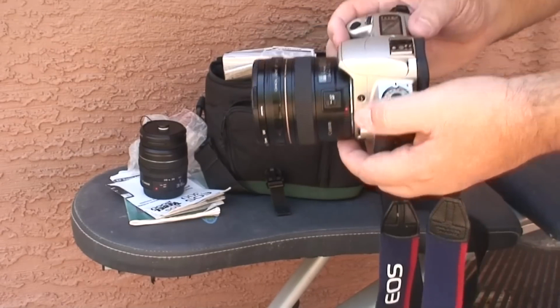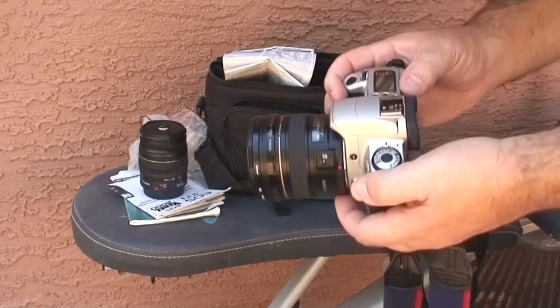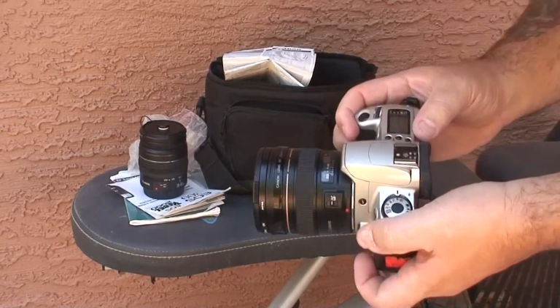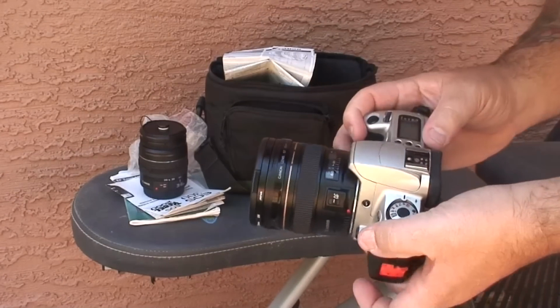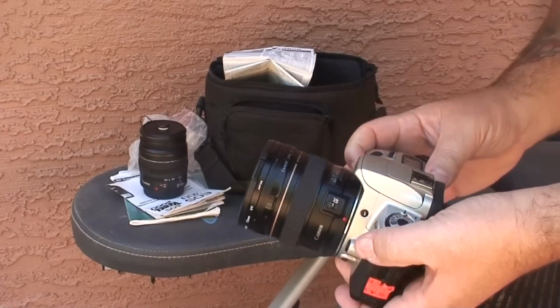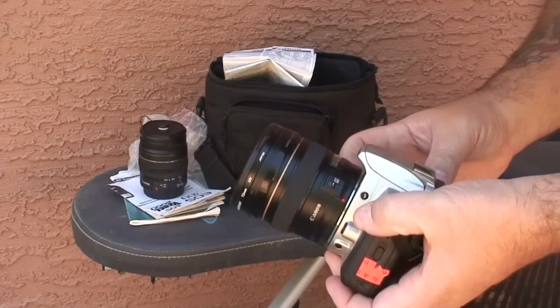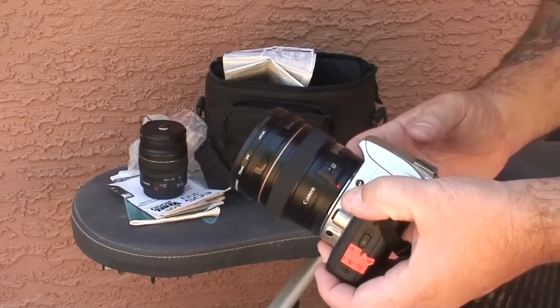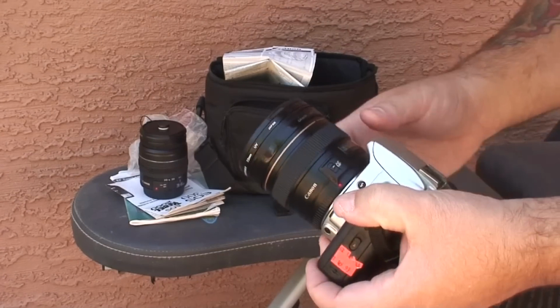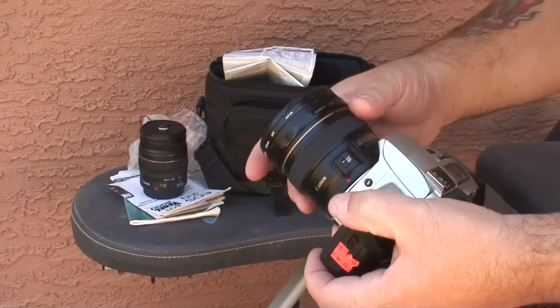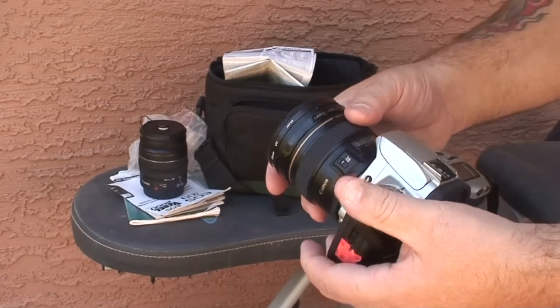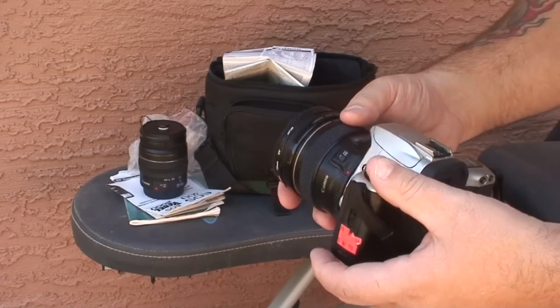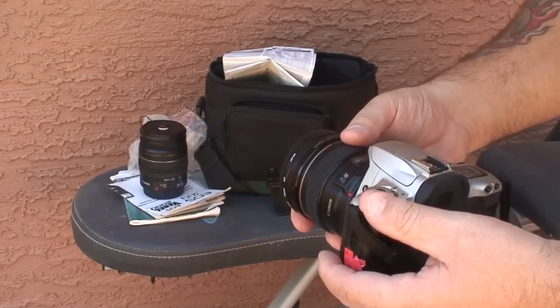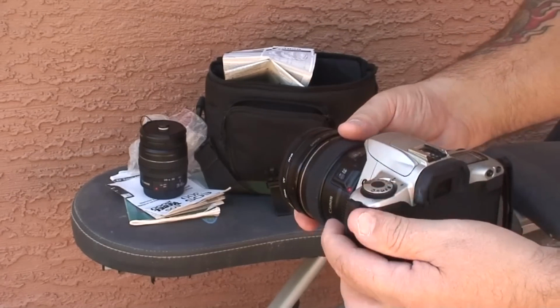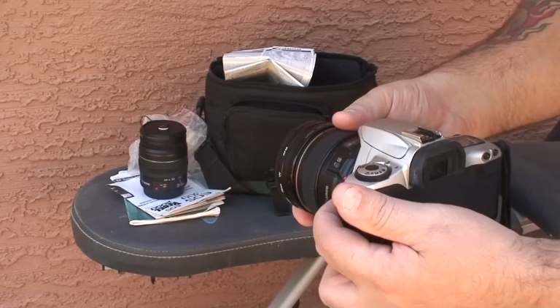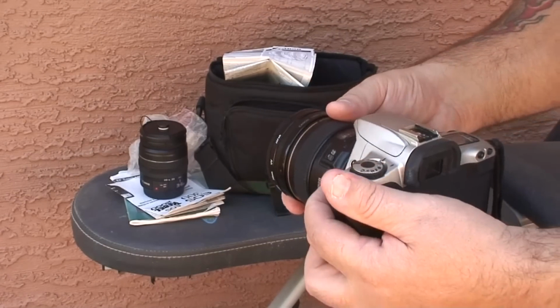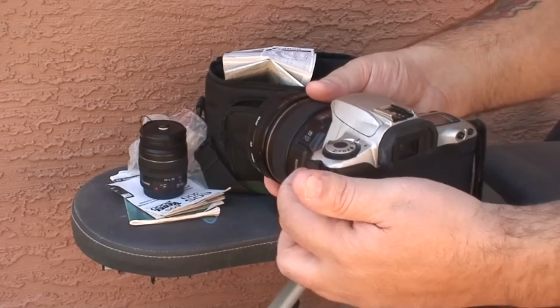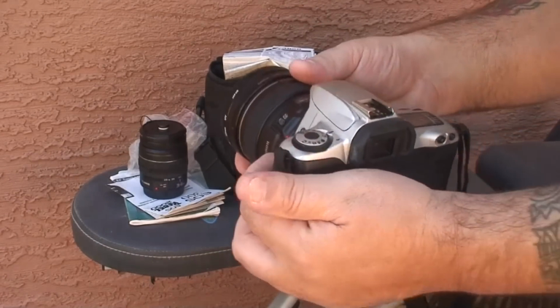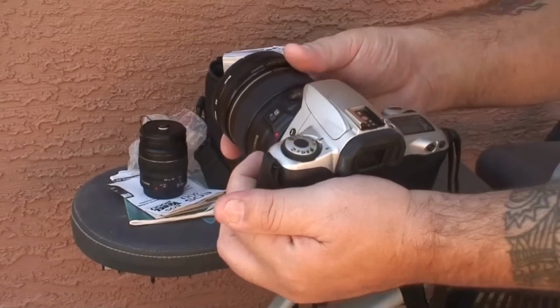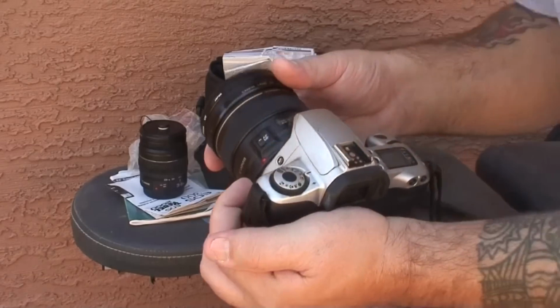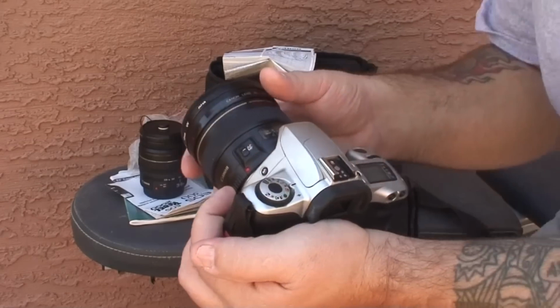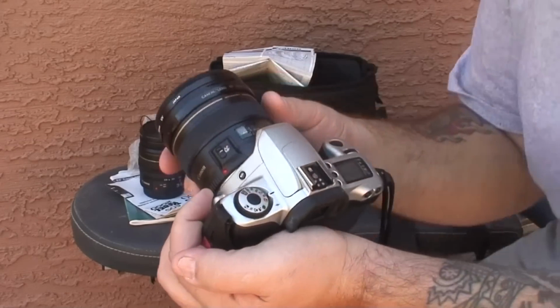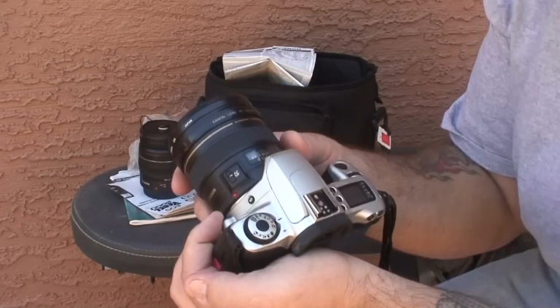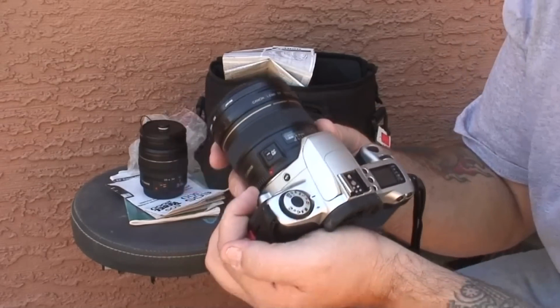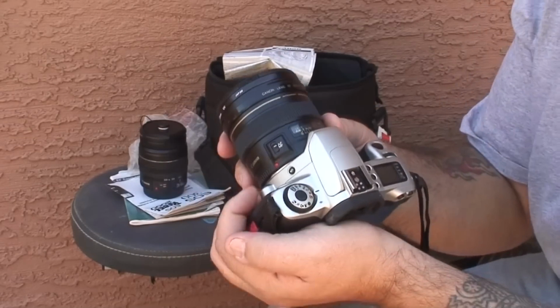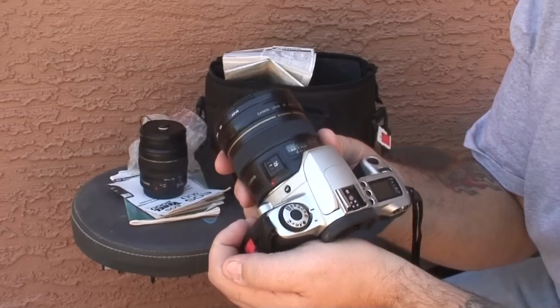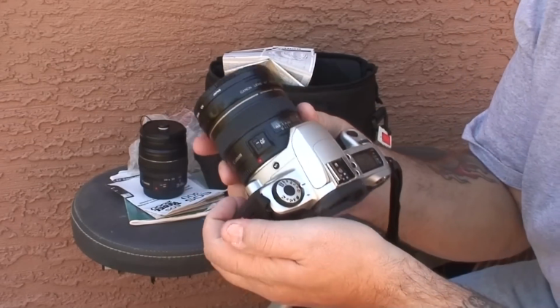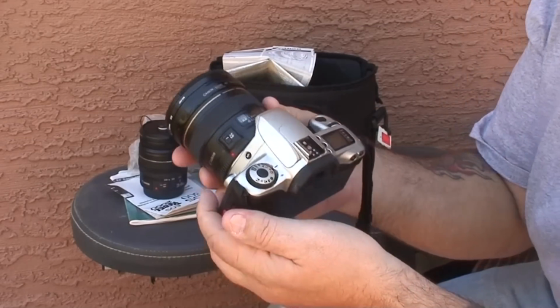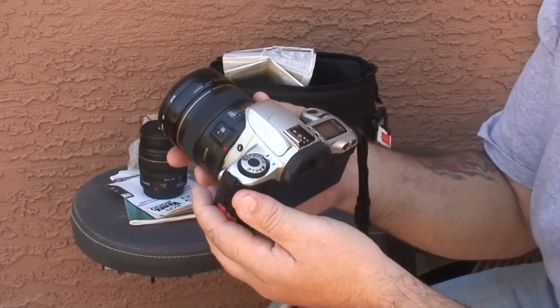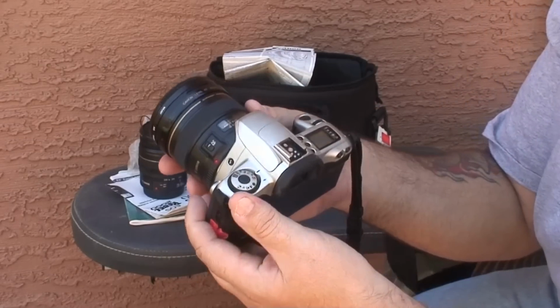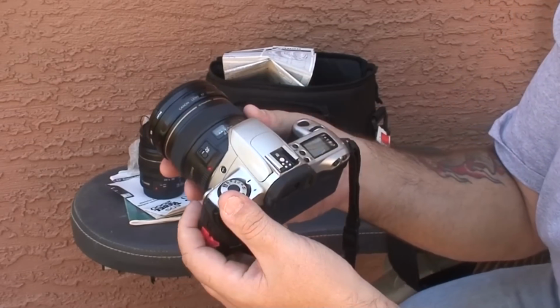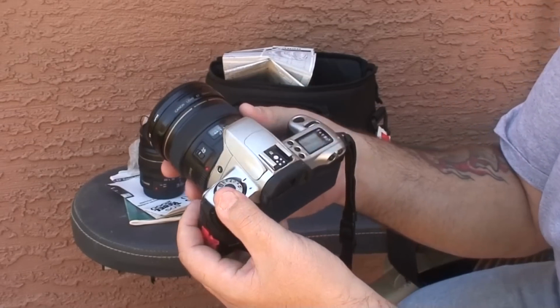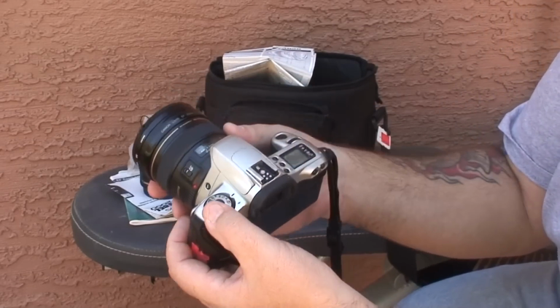I said, is $49 your best price? And they go, well sir, it just came out today. So they just set it up today.